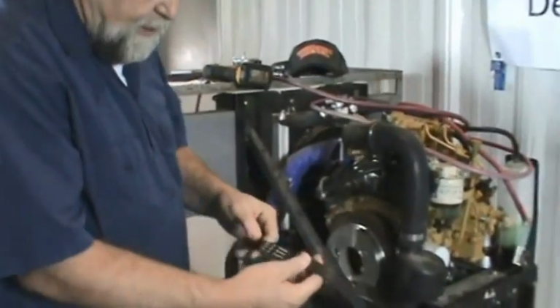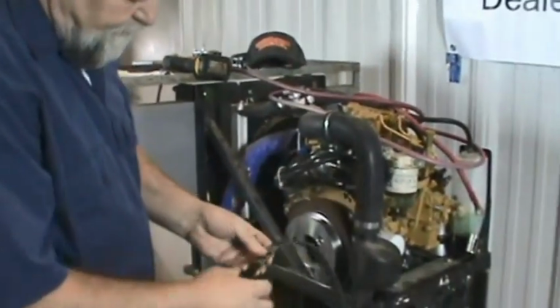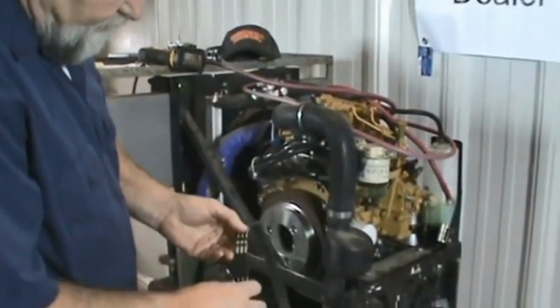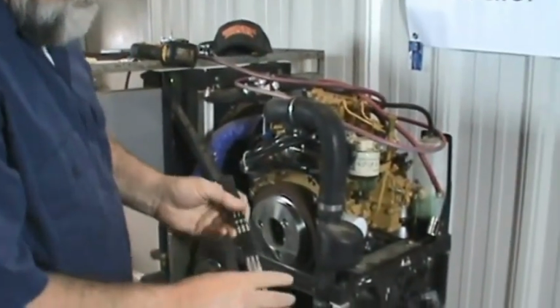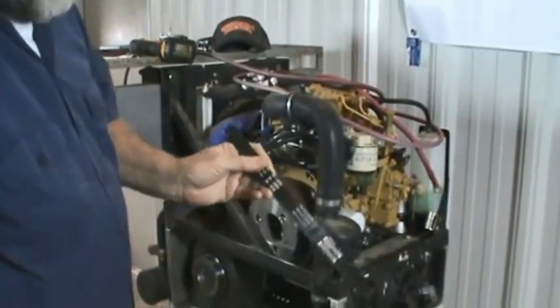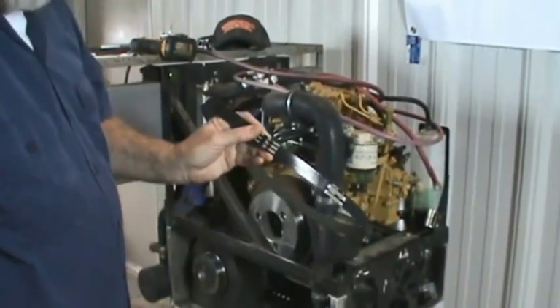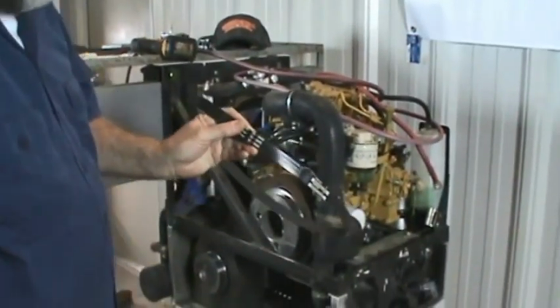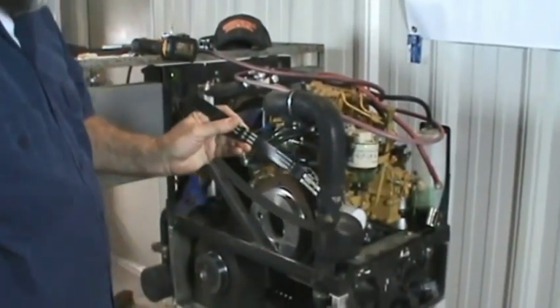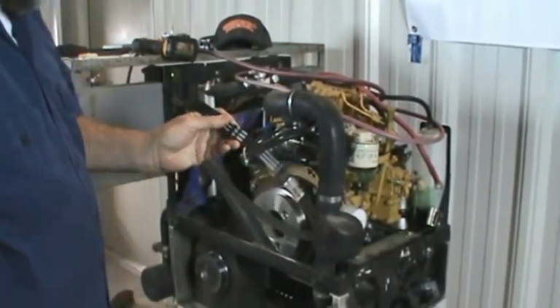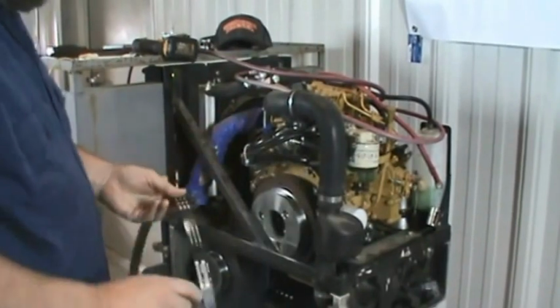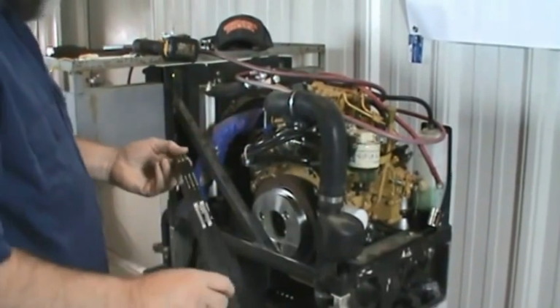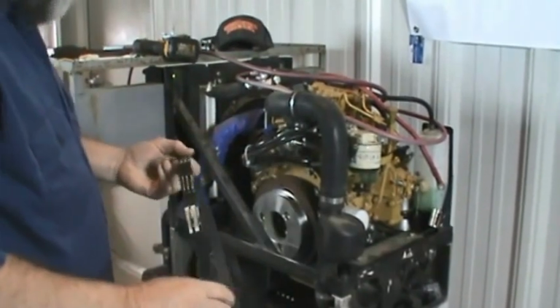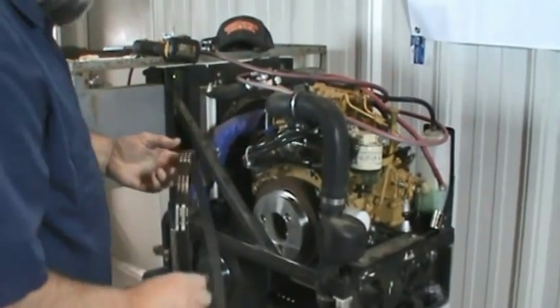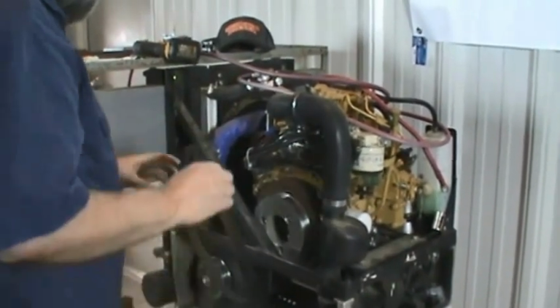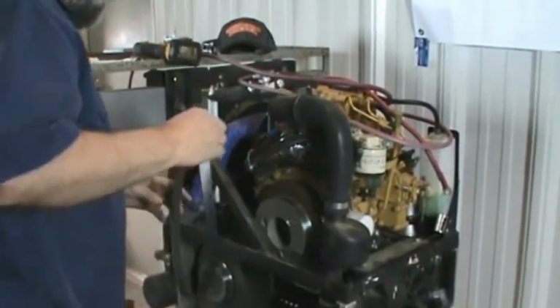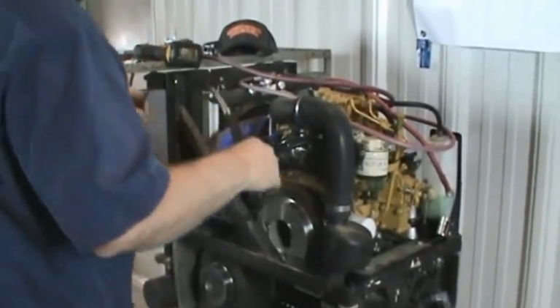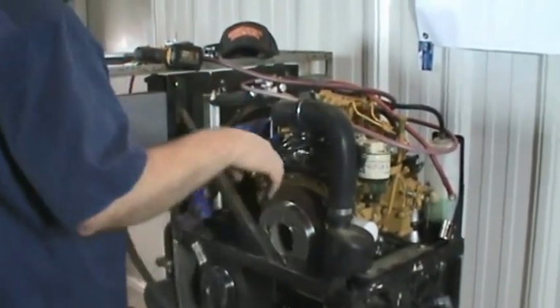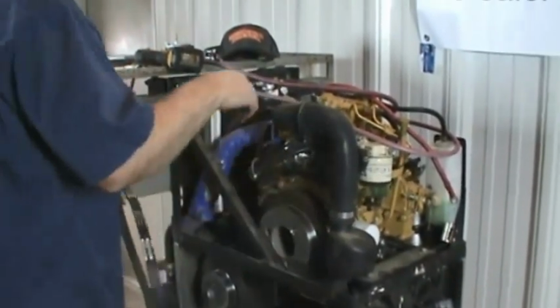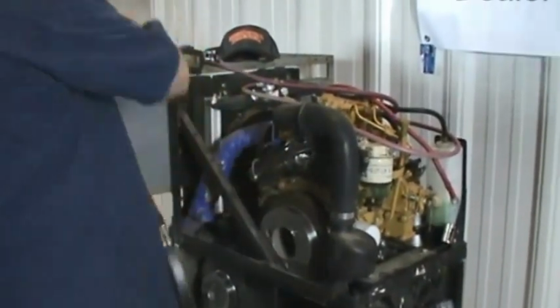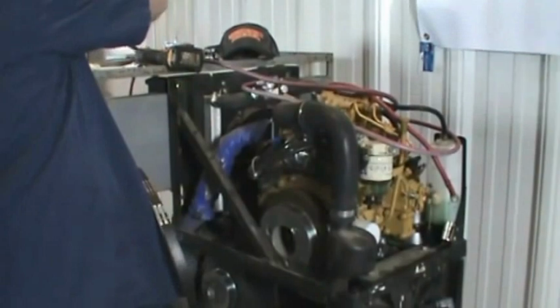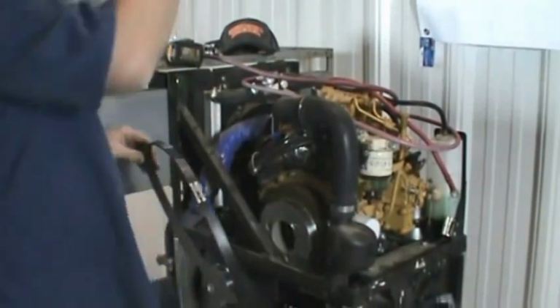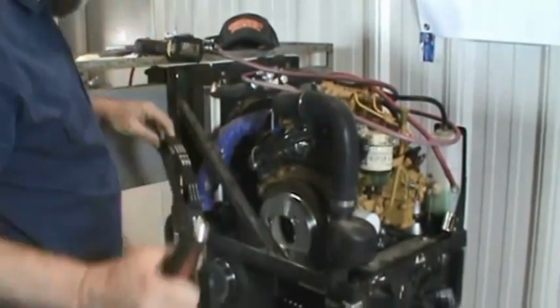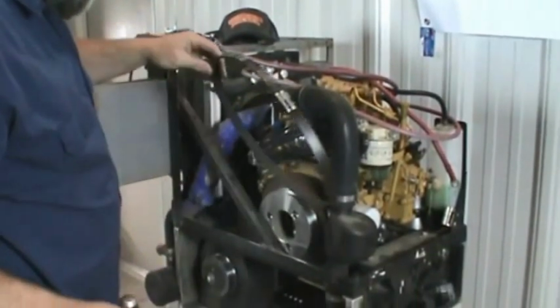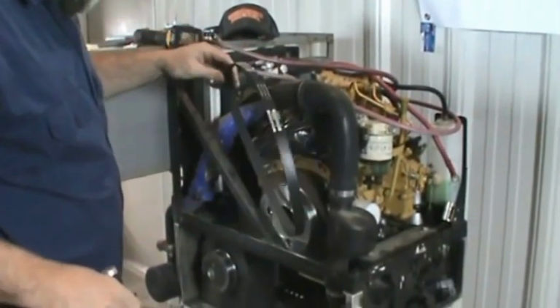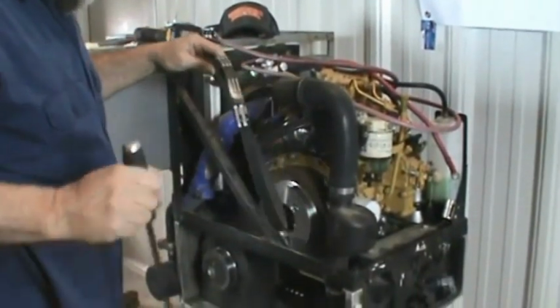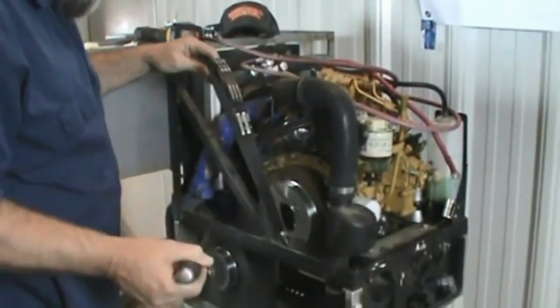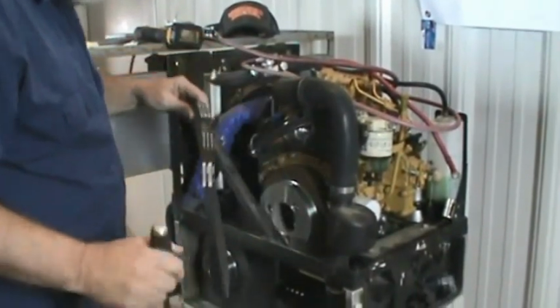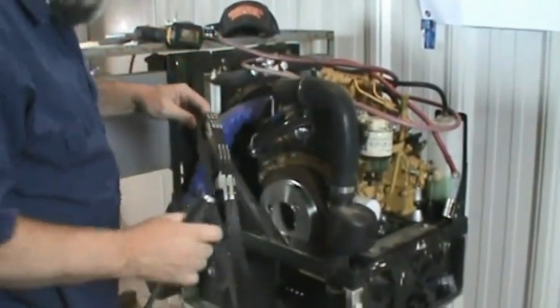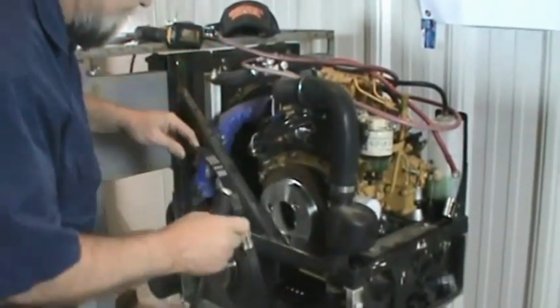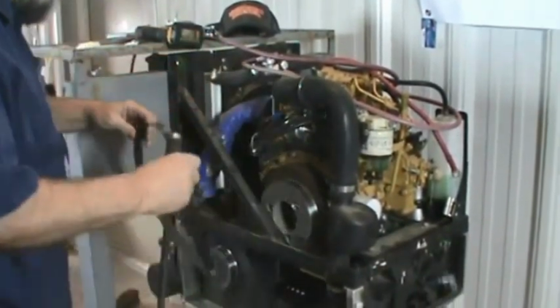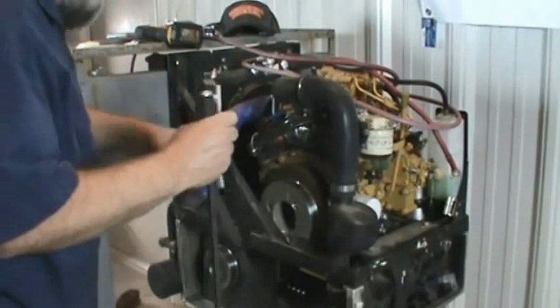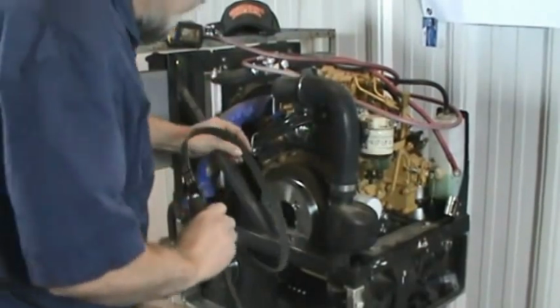We're going to put on the Dynasys part. It's a 56-9006. It's a very remarkable device — no more tensioners. But anyway, back to the task.